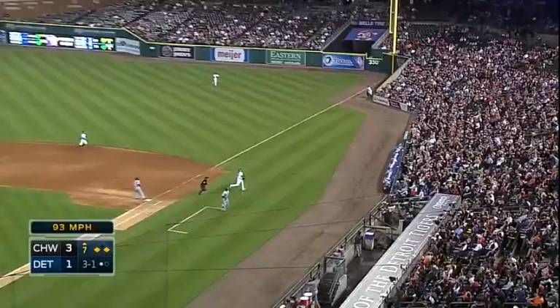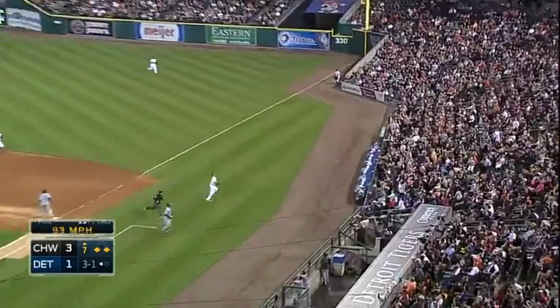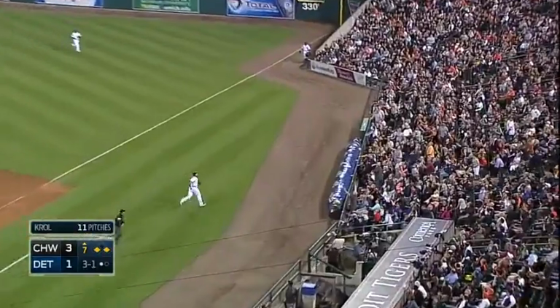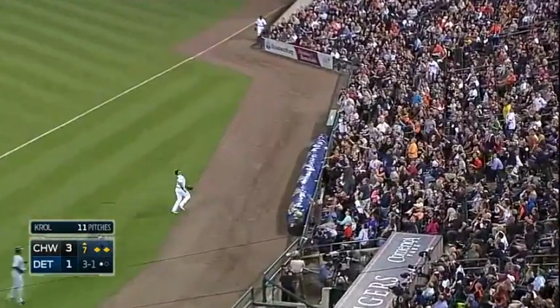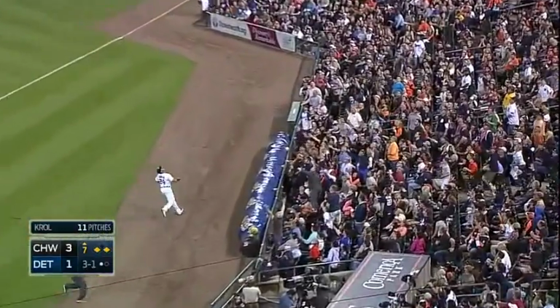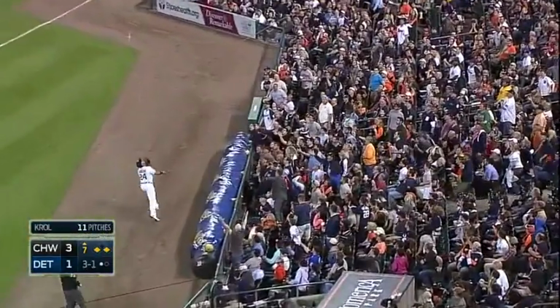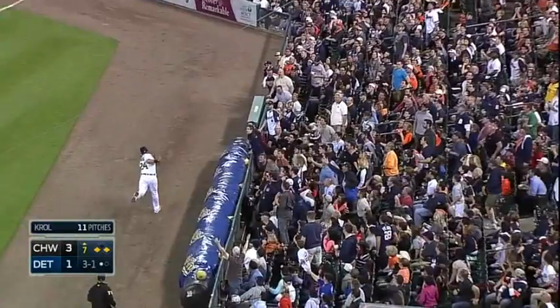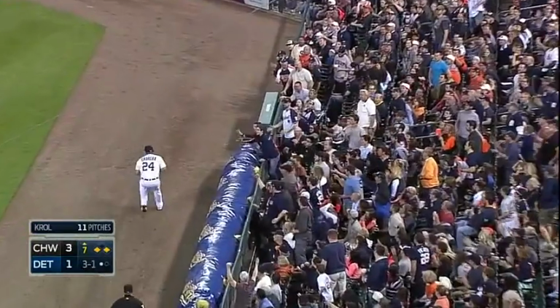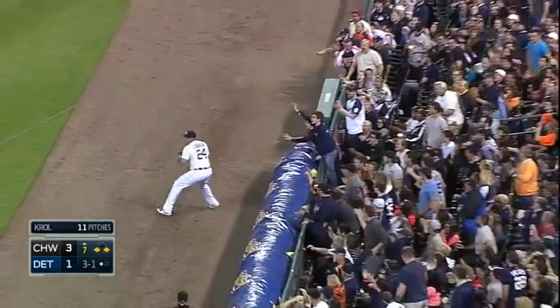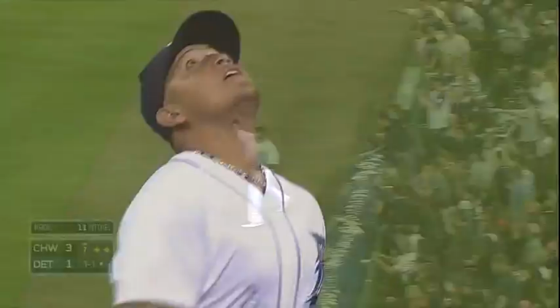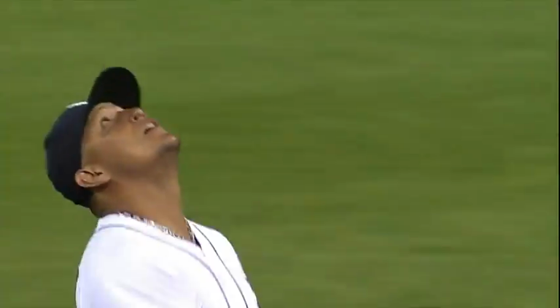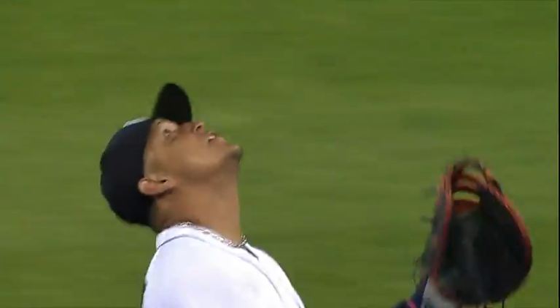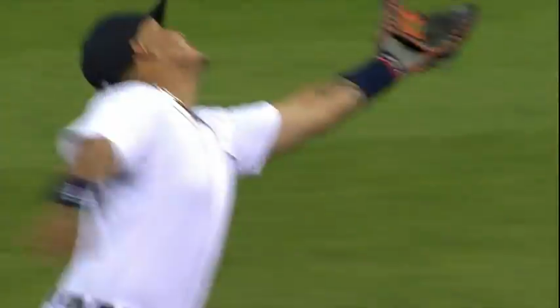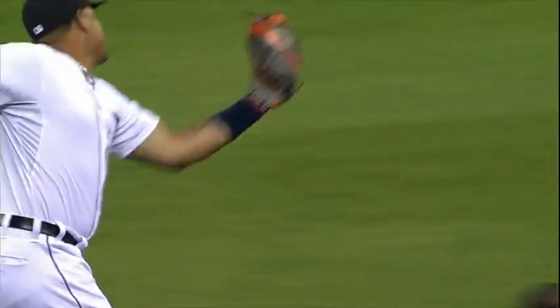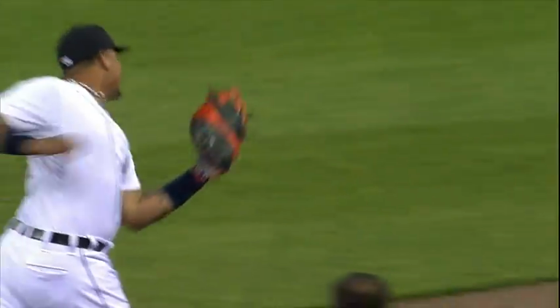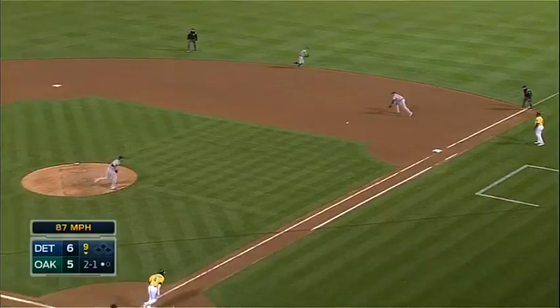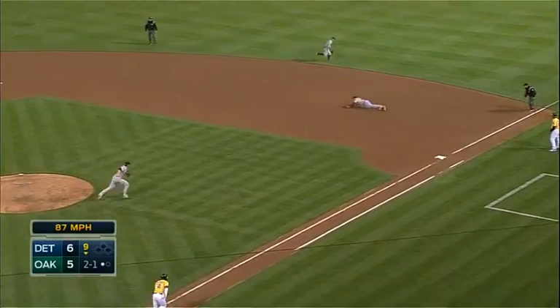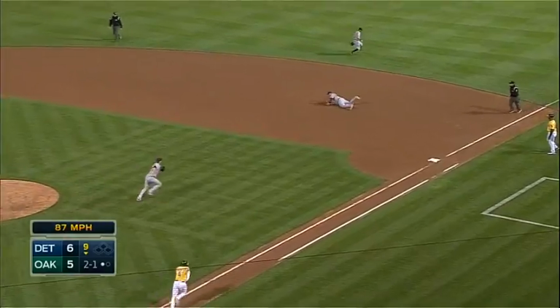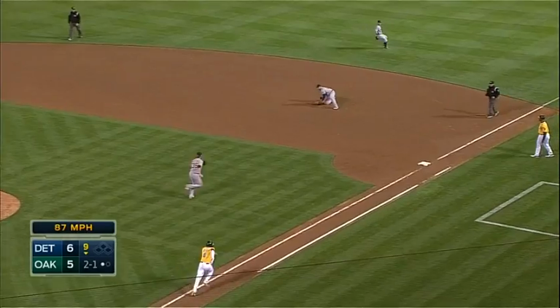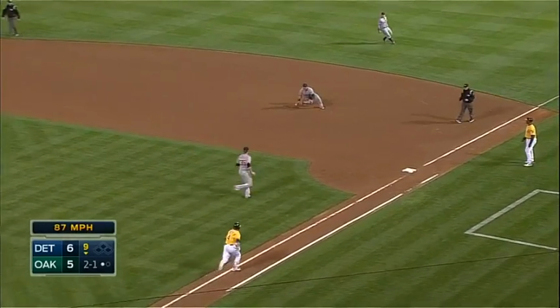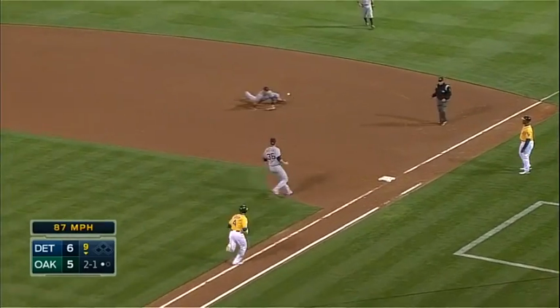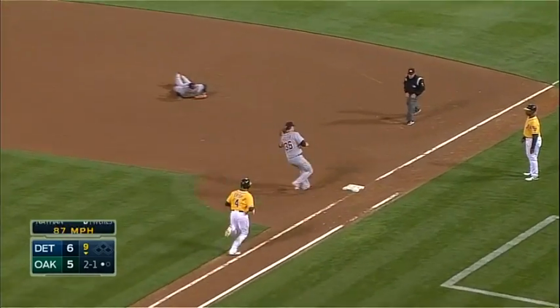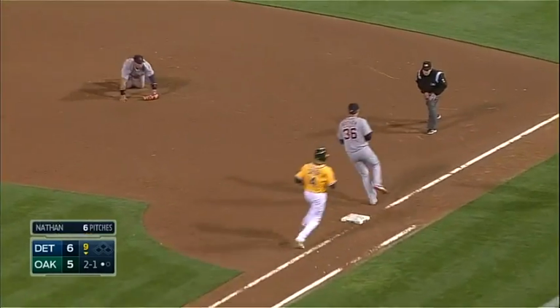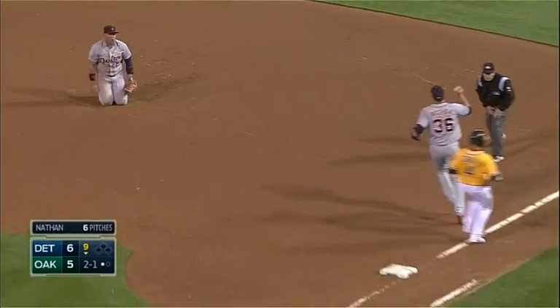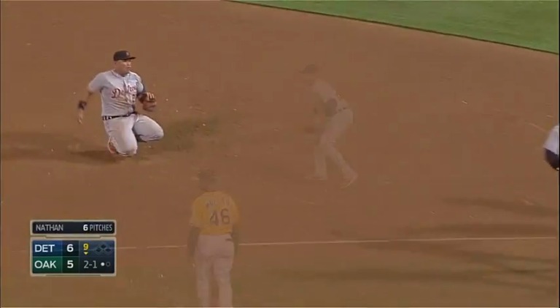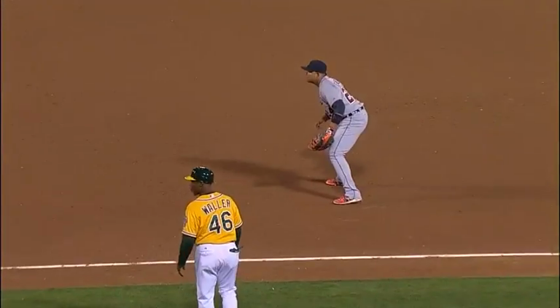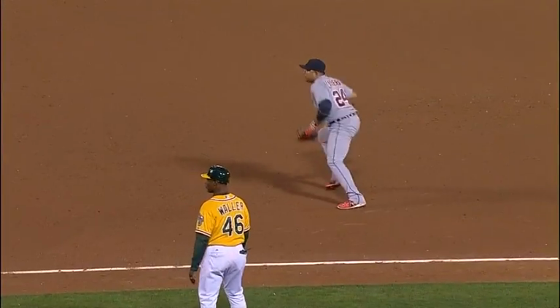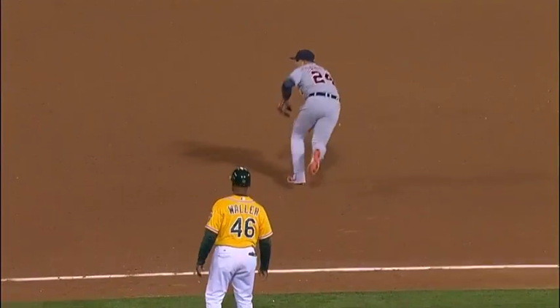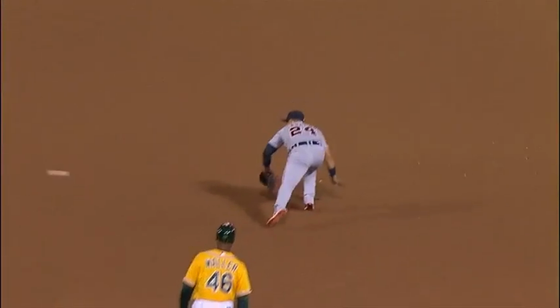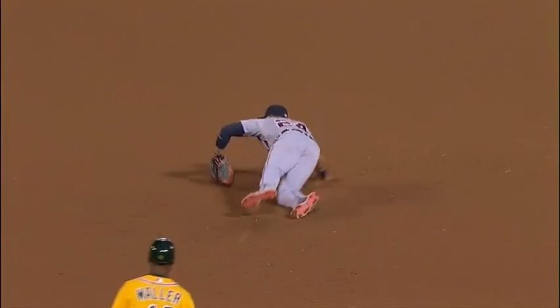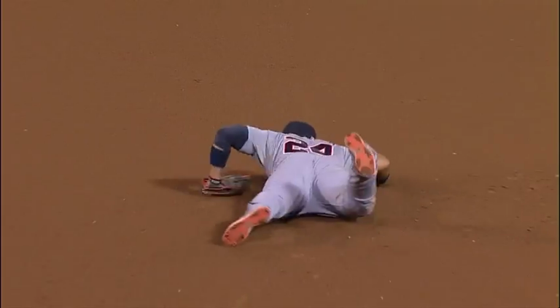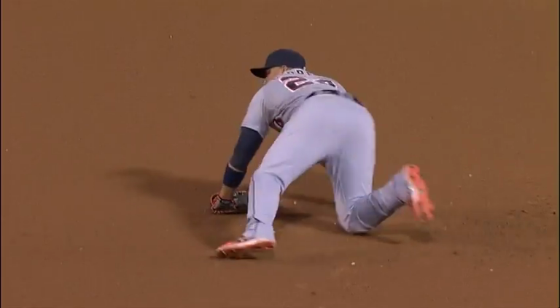First baseline — see if Miggie can get there. He can. What a running play by Miguel Cabrera. Ground ball wide at first, diving stop by Cabrera. Underhand flip to ninth and covering first to get the out. Fine play by Cabrera.